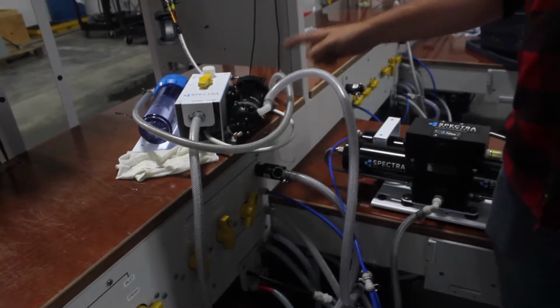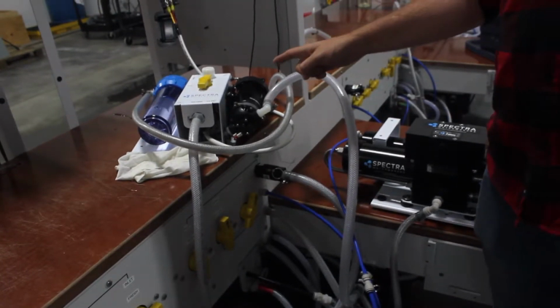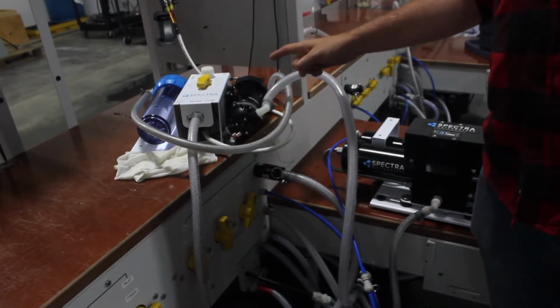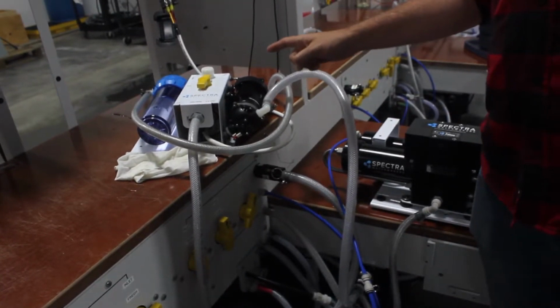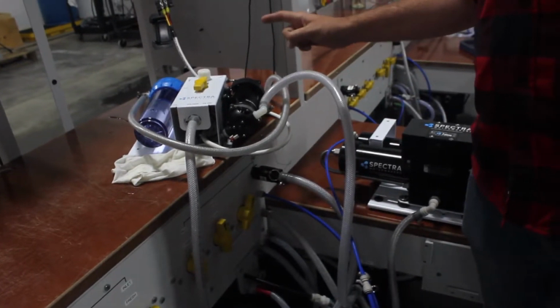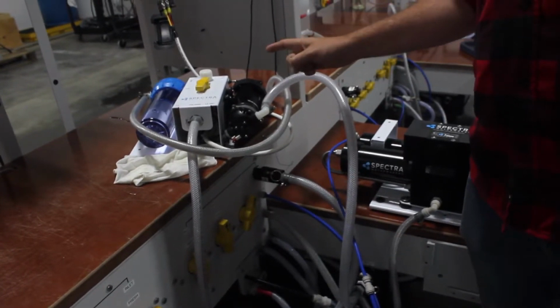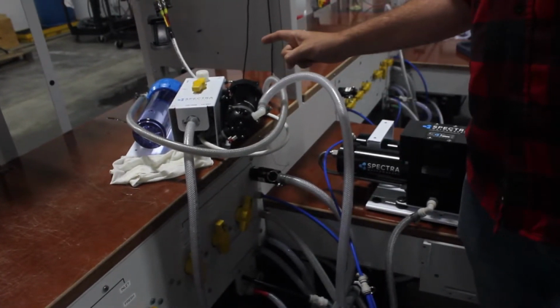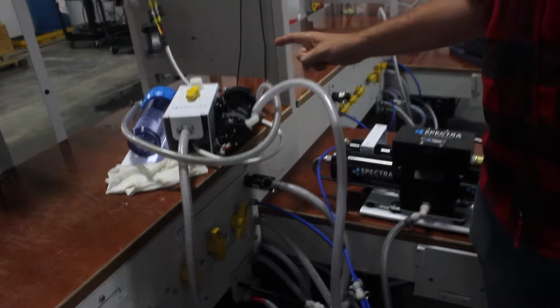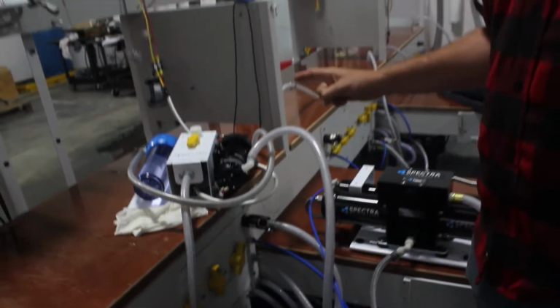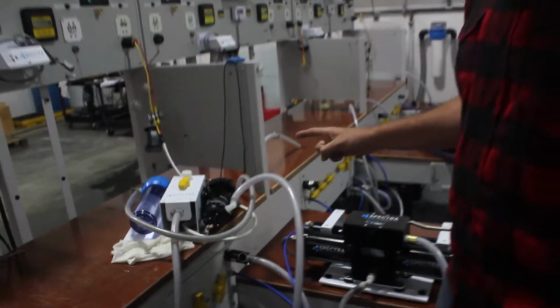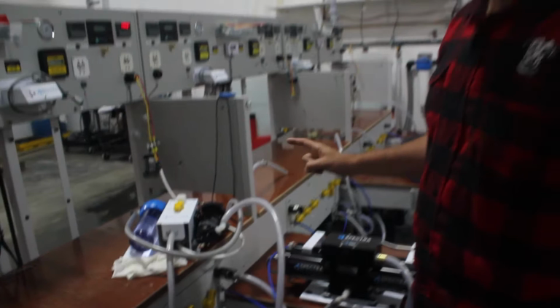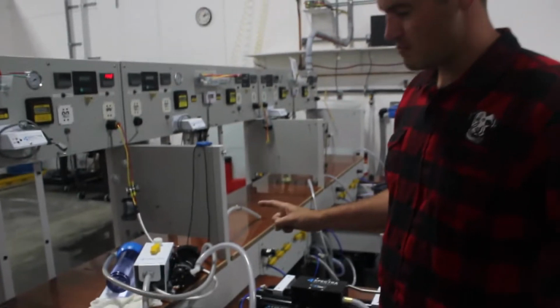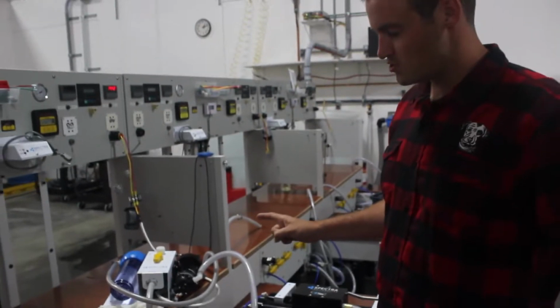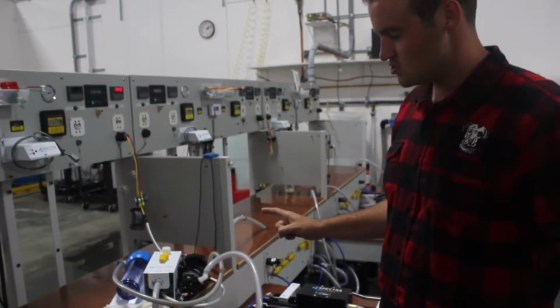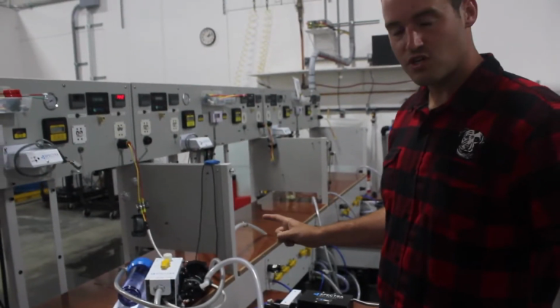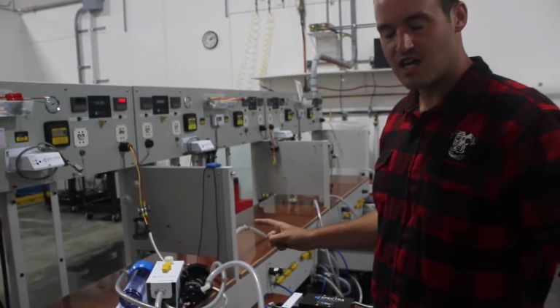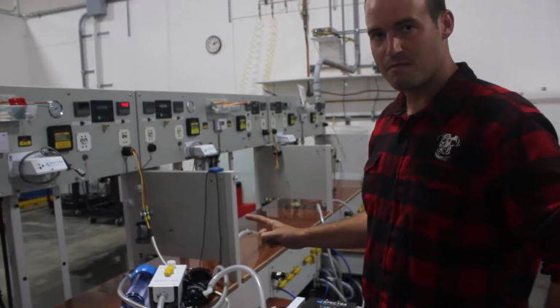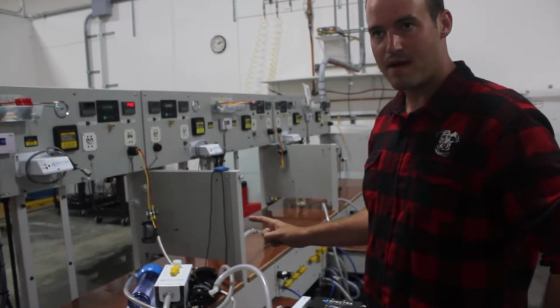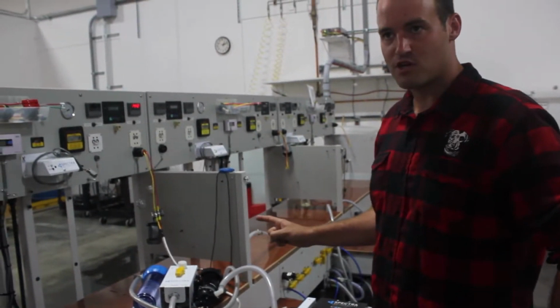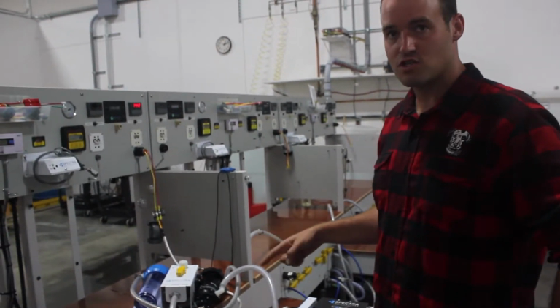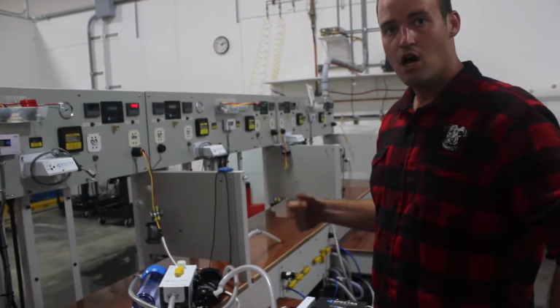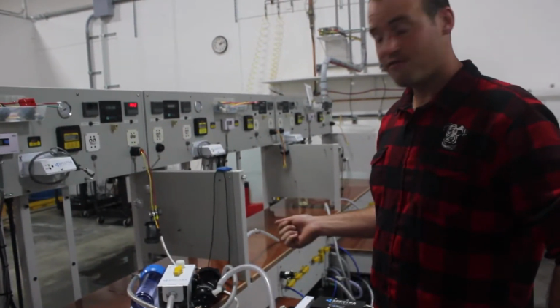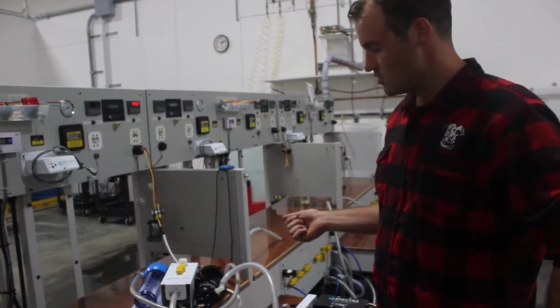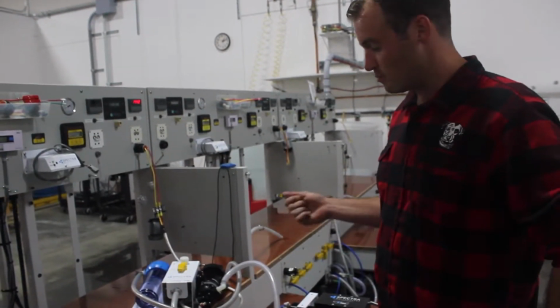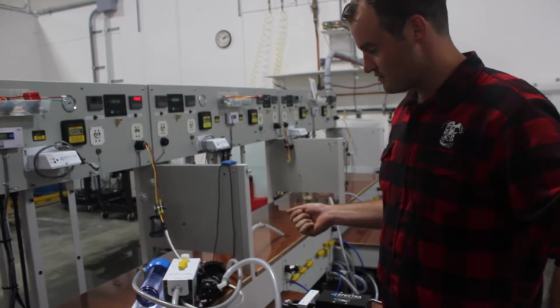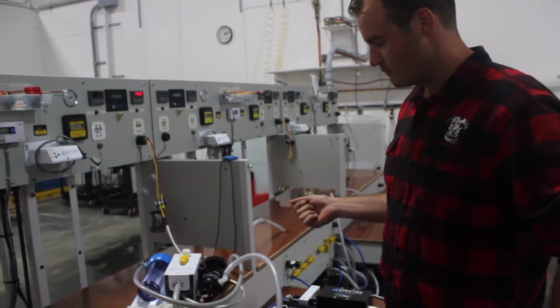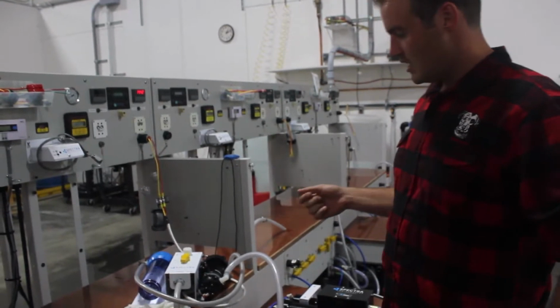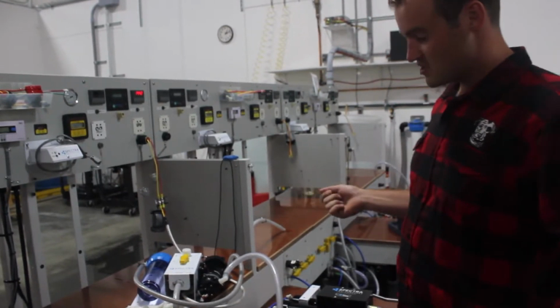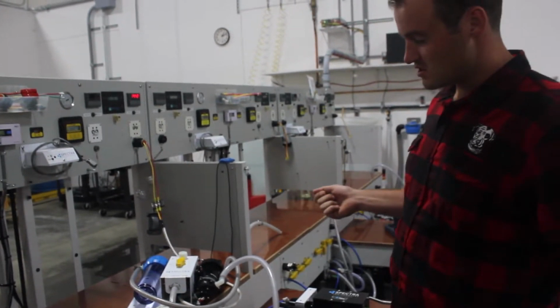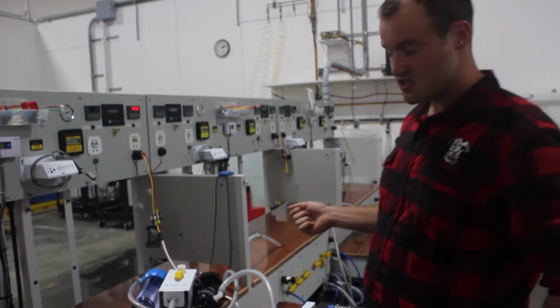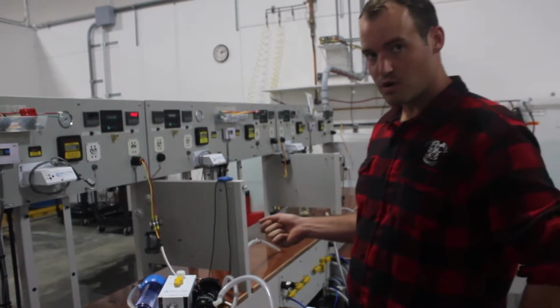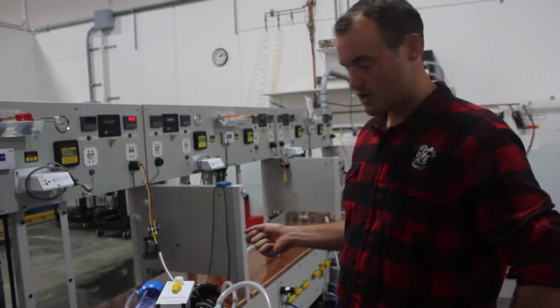Sometimes these feed pumps, if they're not turning on, it could actually just be the pressure switch. So it's a good test to bypass the pressure switch before you replace your feed pump. And it's actually a really simple procedure that we'll go through right now.